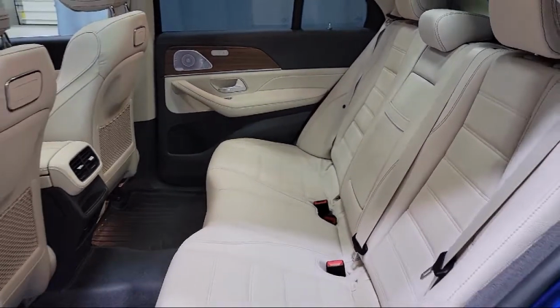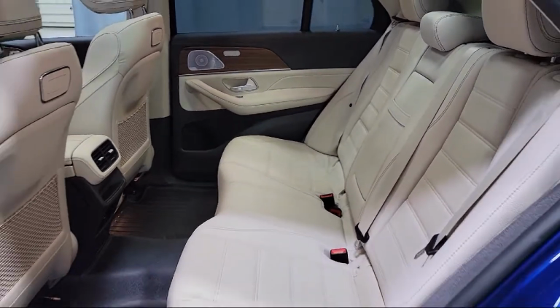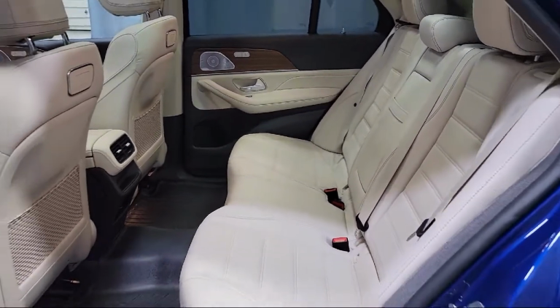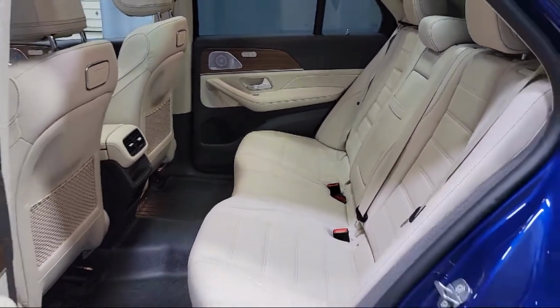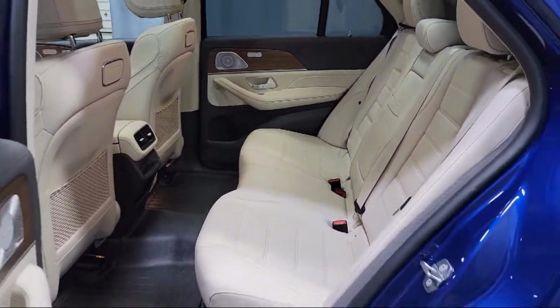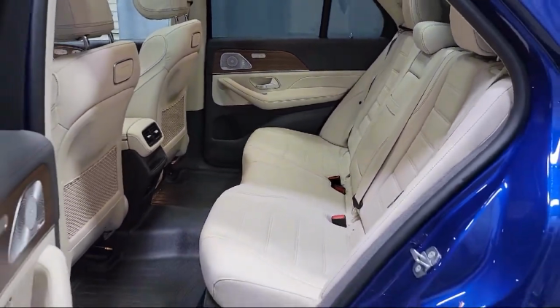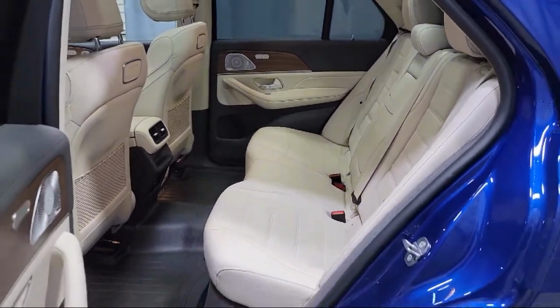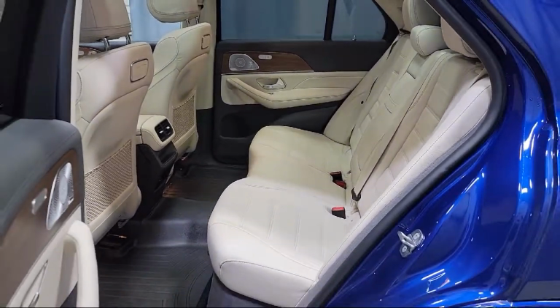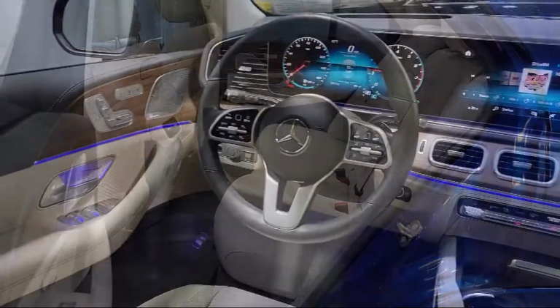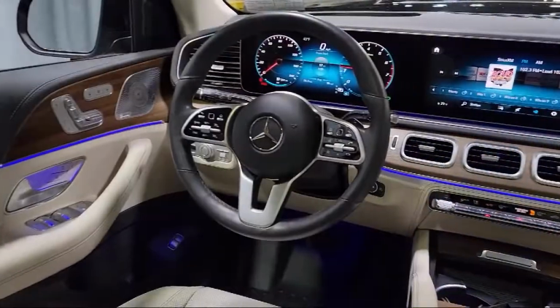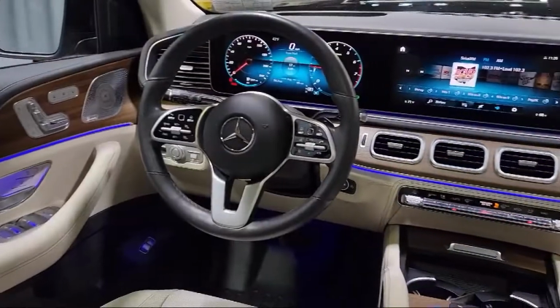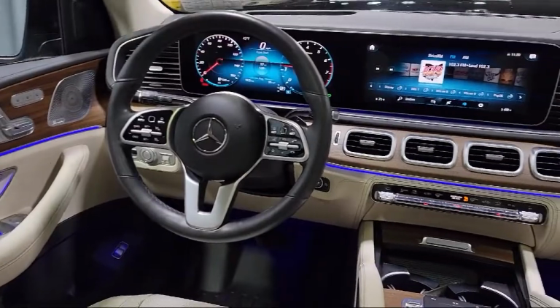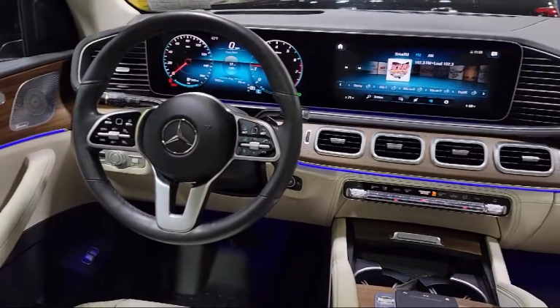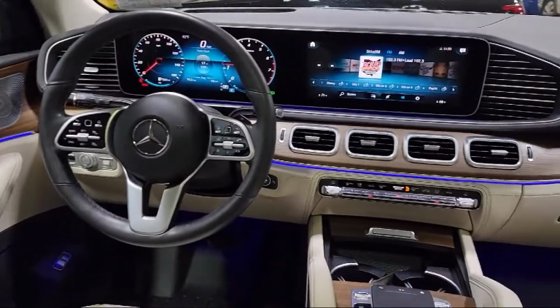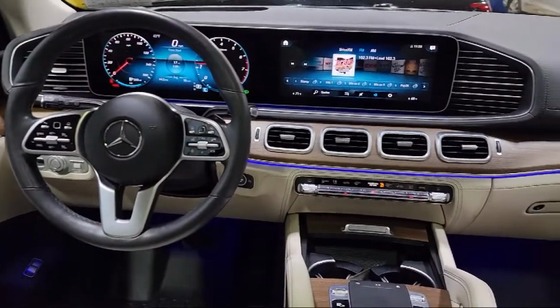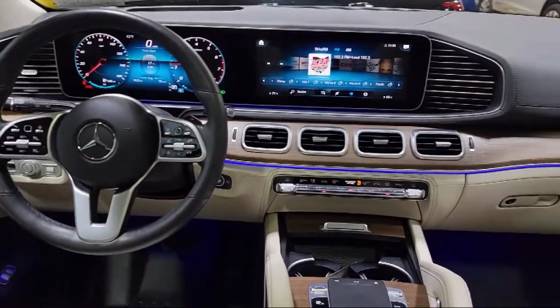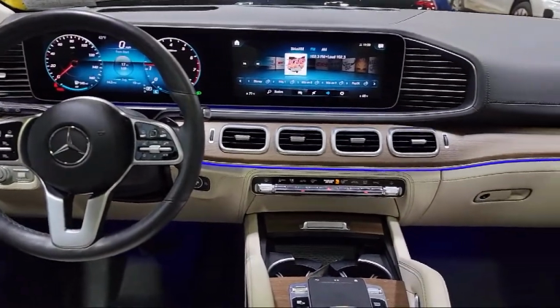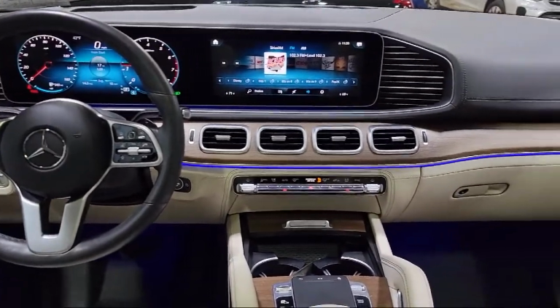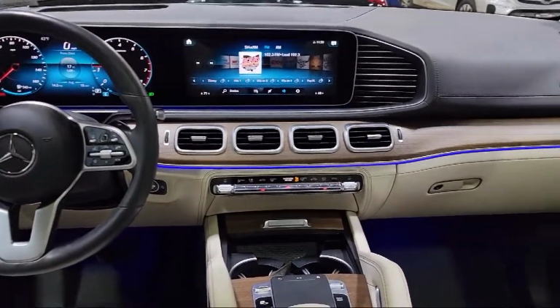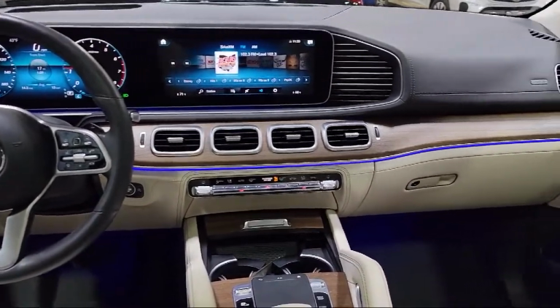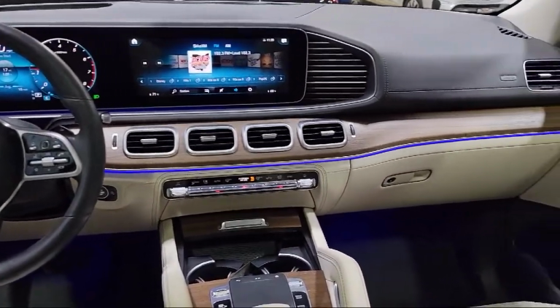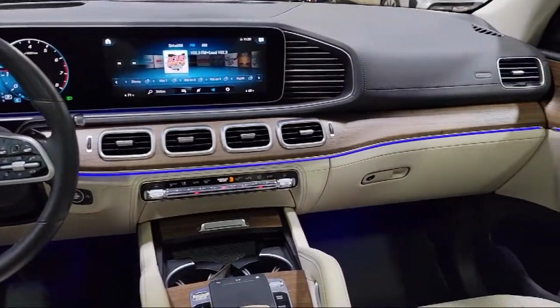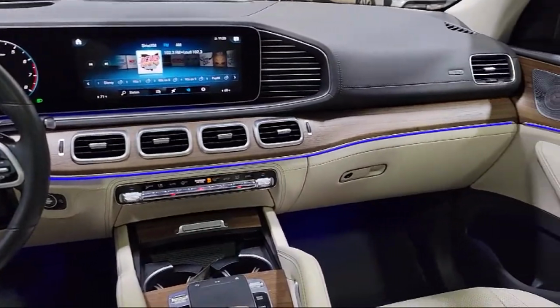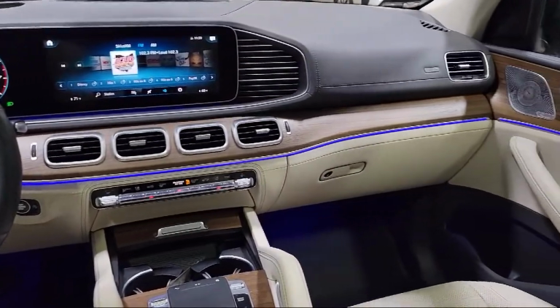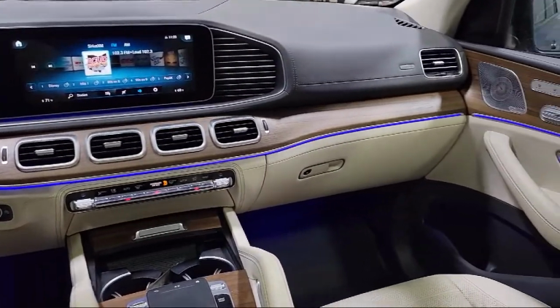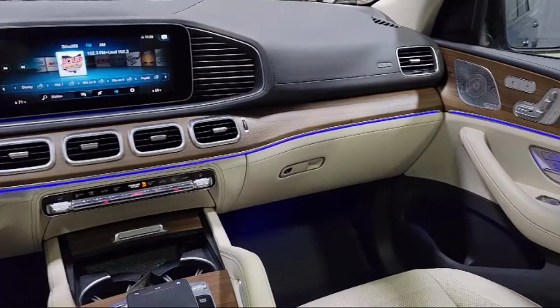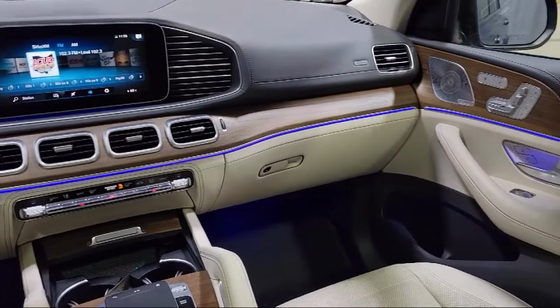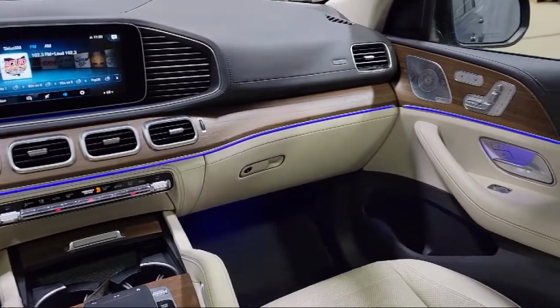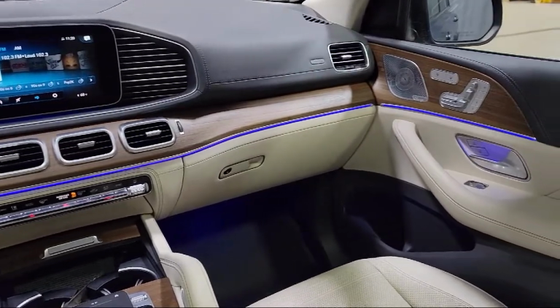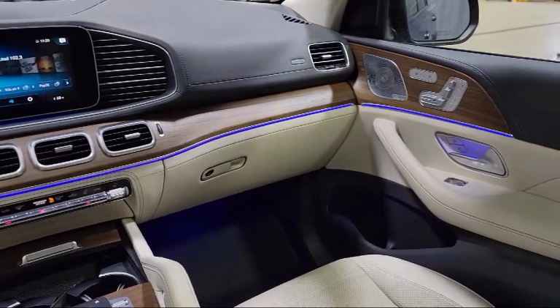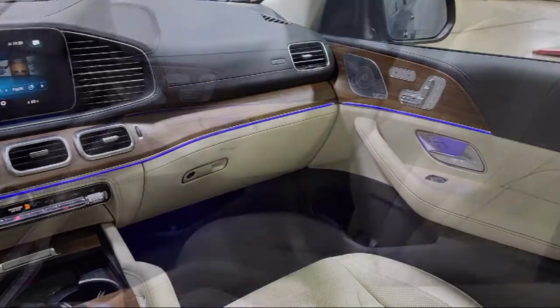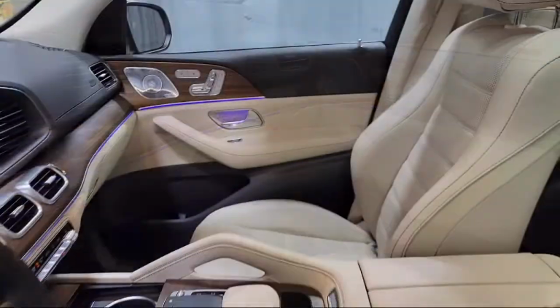It also includes Apple CarPlay and Android Auto, and has less than 20,000 miles on the odometer. For over 35 years, Mercedes-Benz of Youngstown has been helping people find their perfect vehicle.